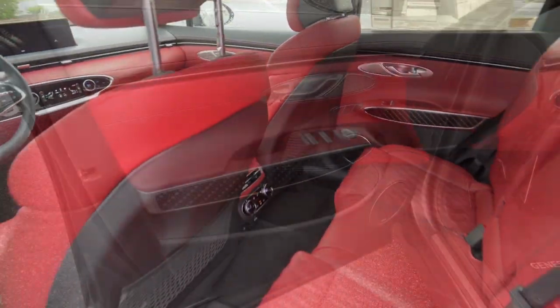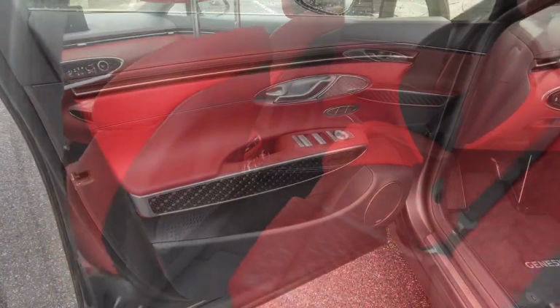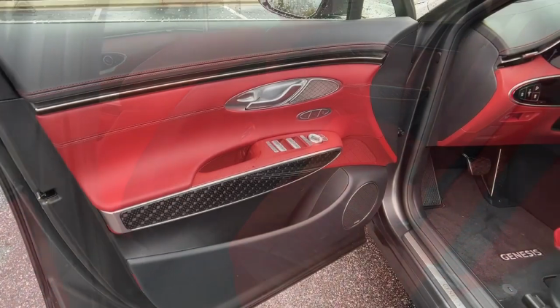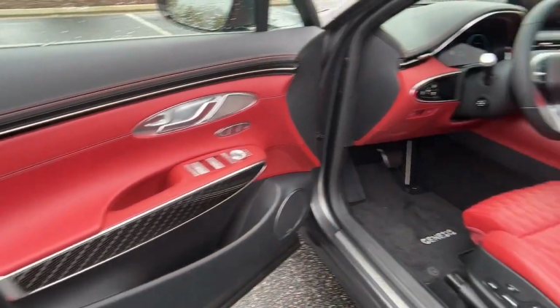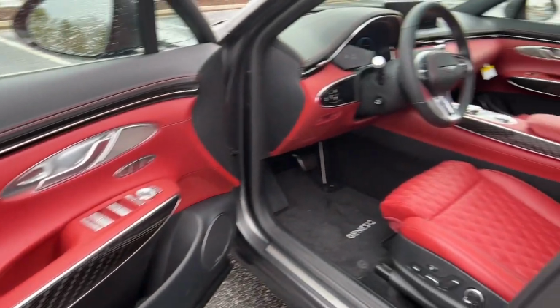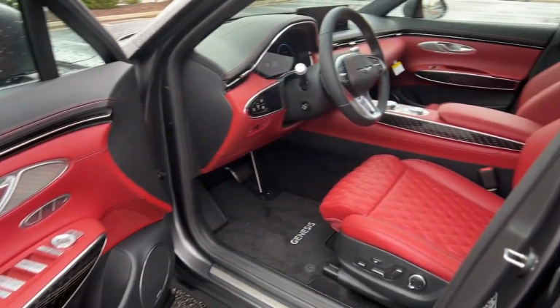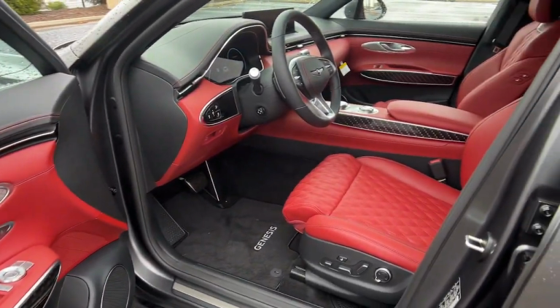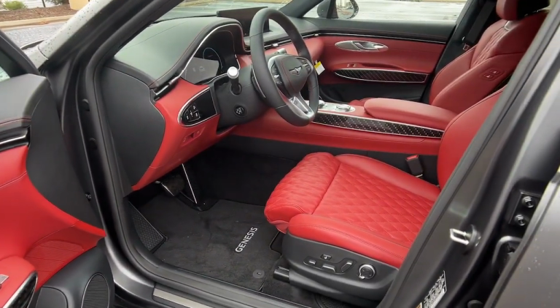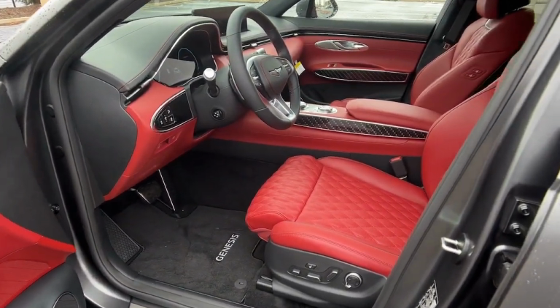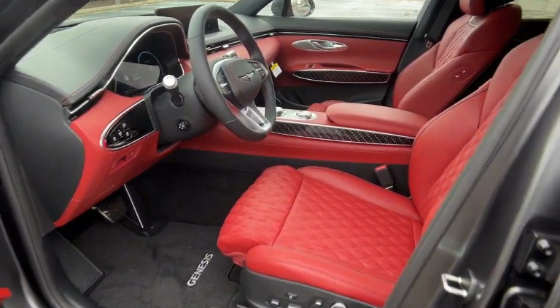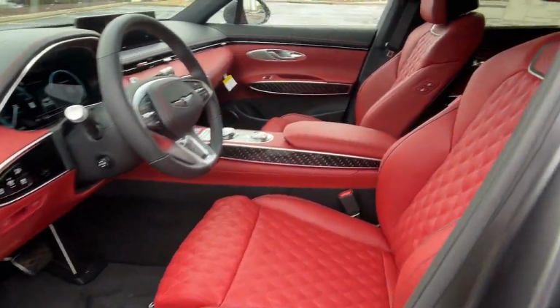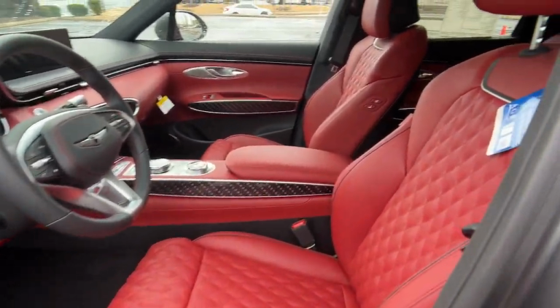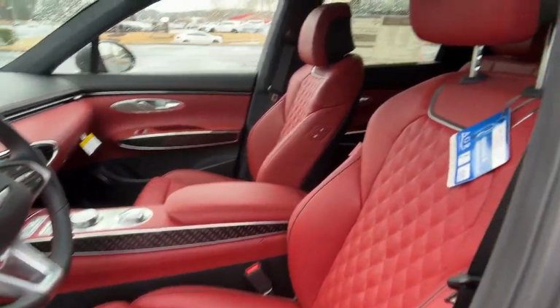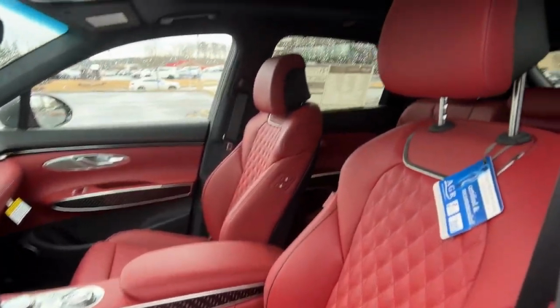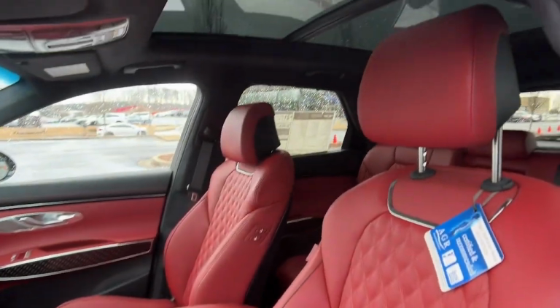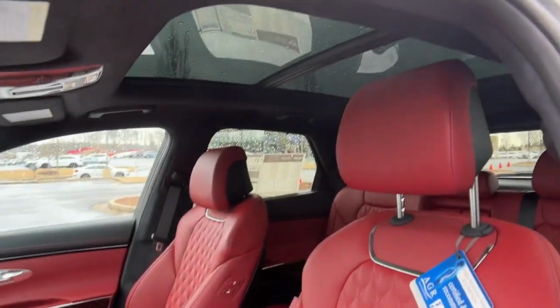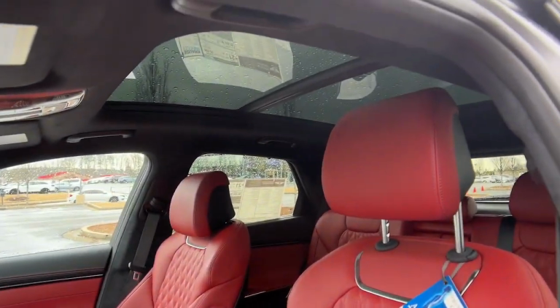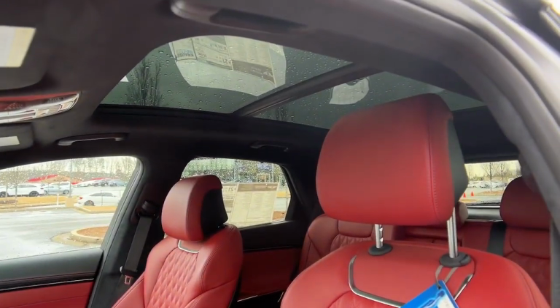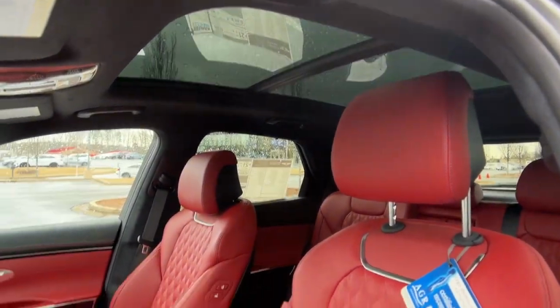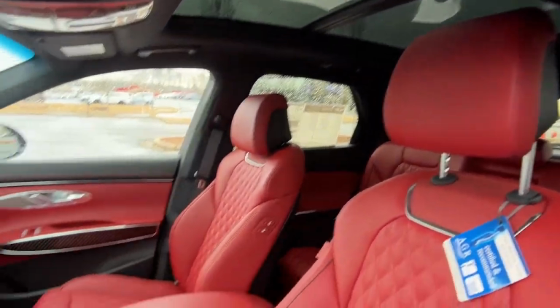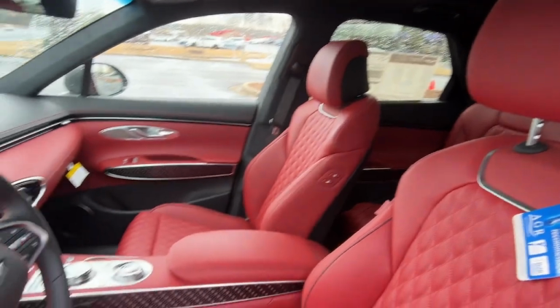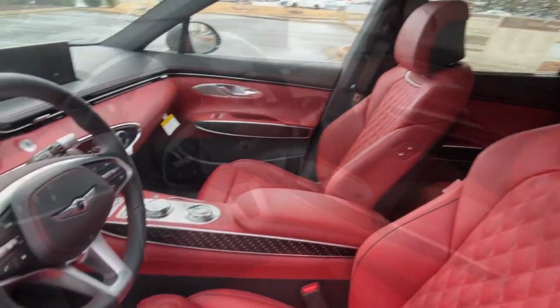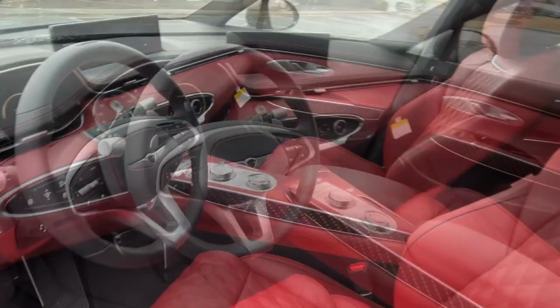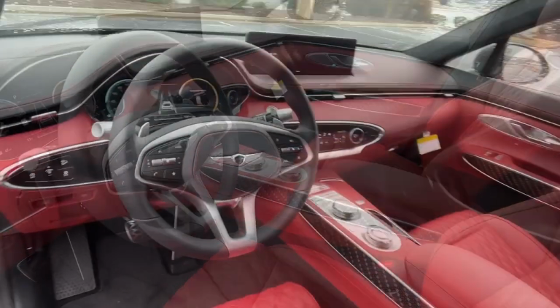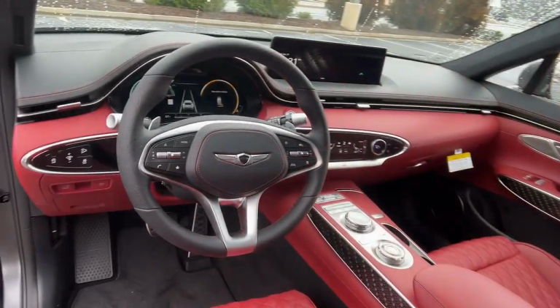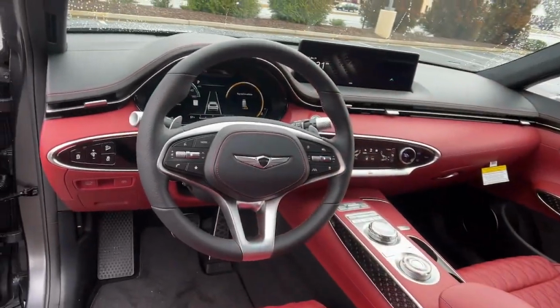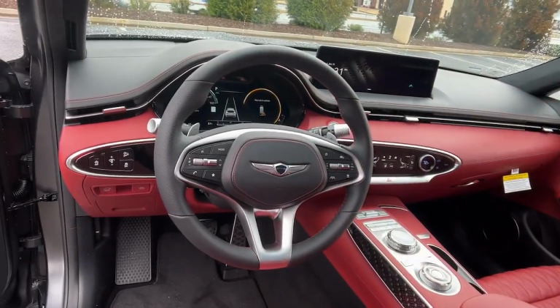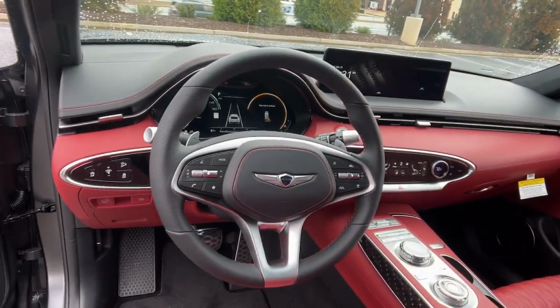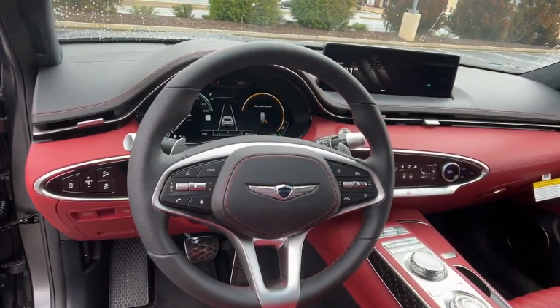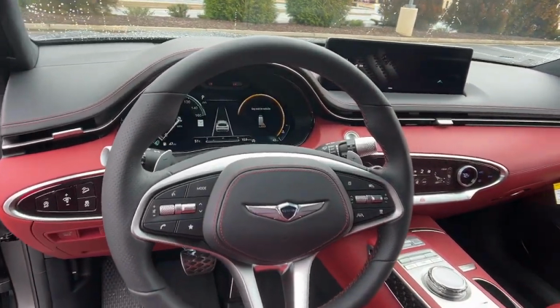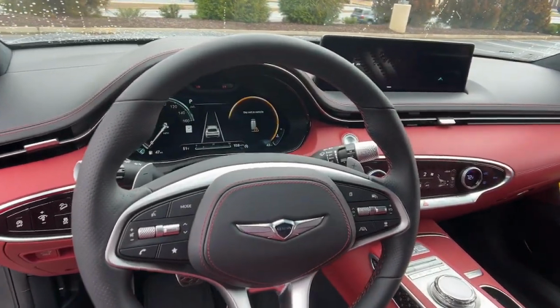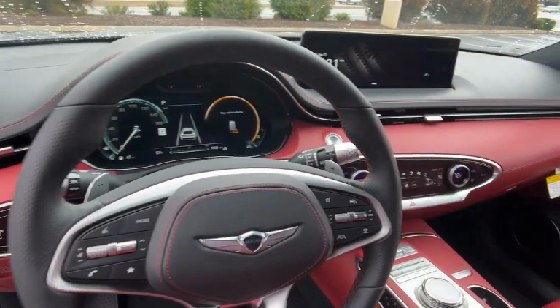Prioritize performance and comfort when you navigate your world in this sublimely stylish GV70. Come in for a test drive. Our team will make it the best part of your day.